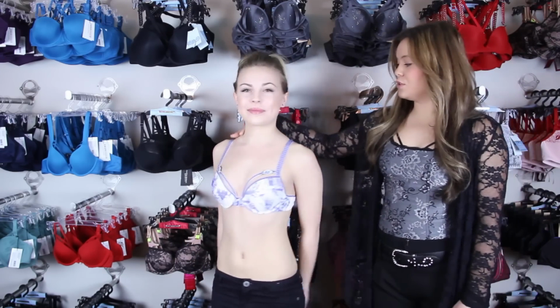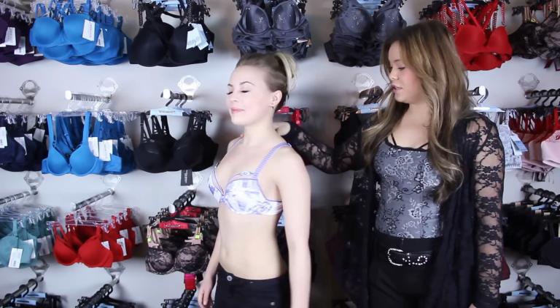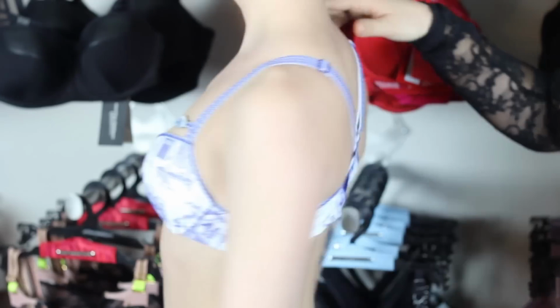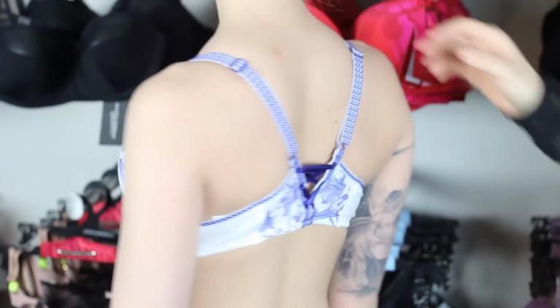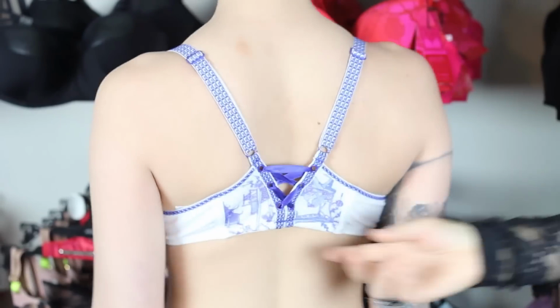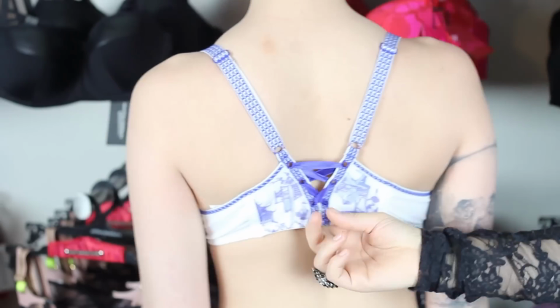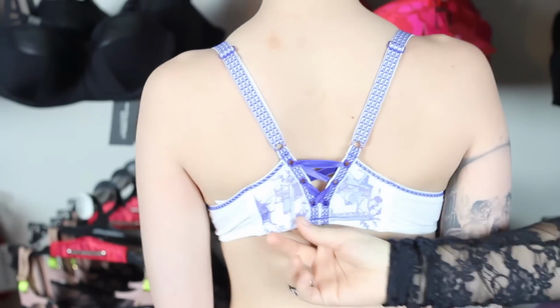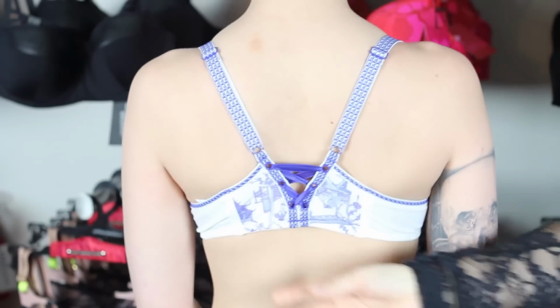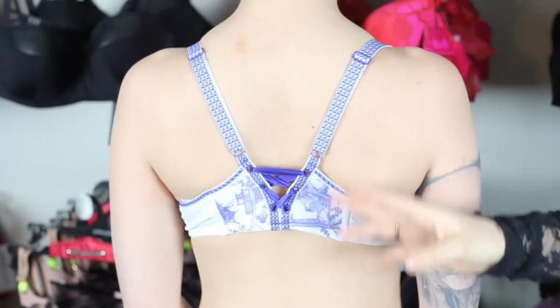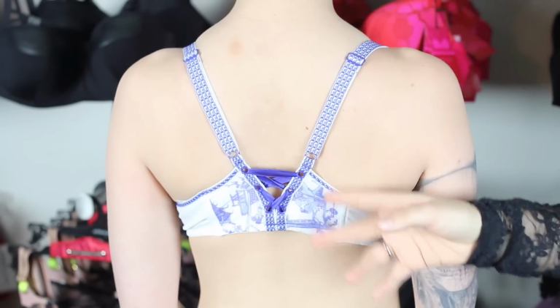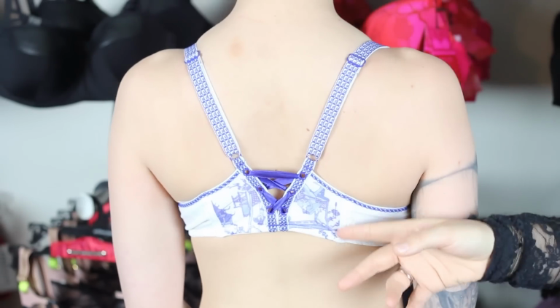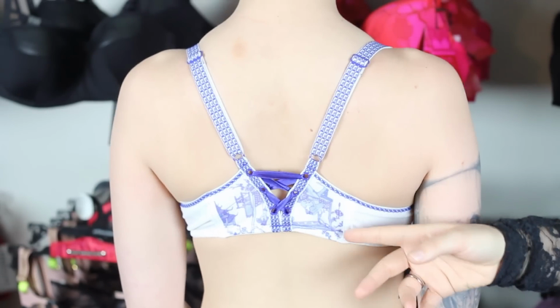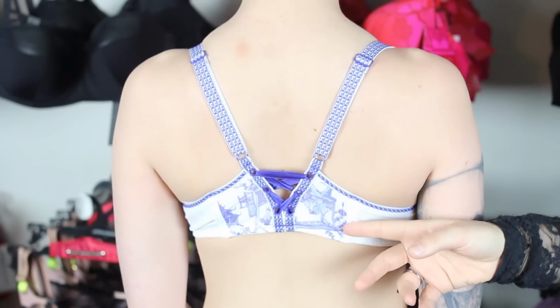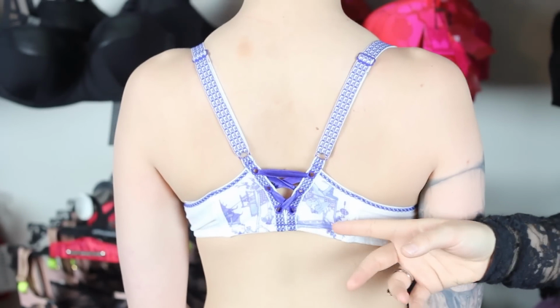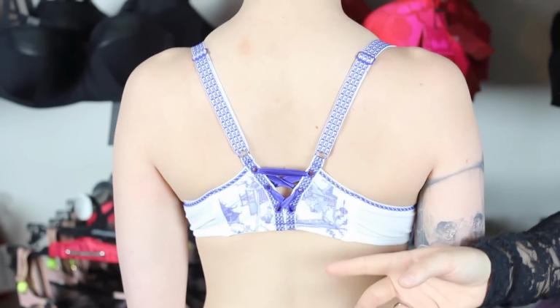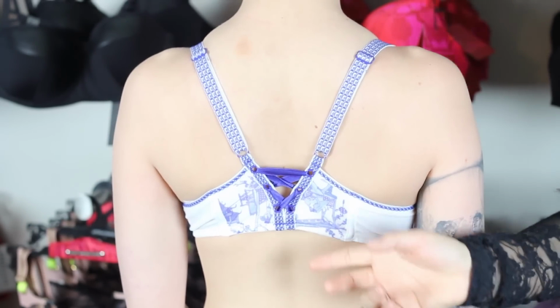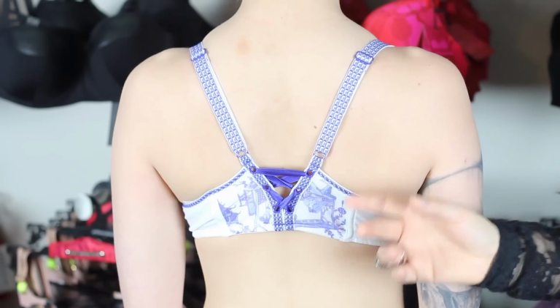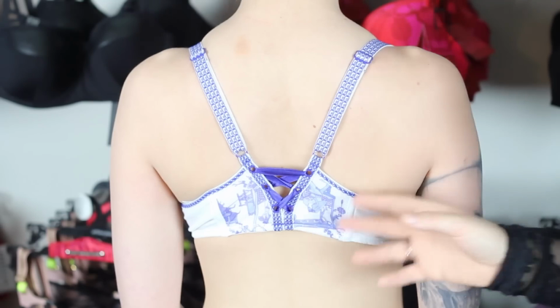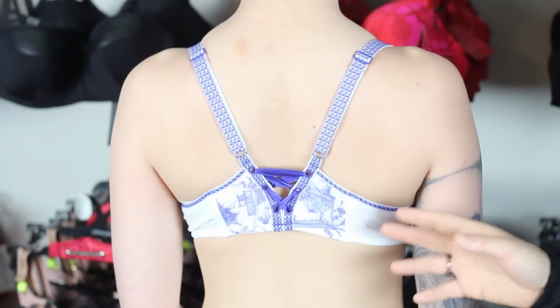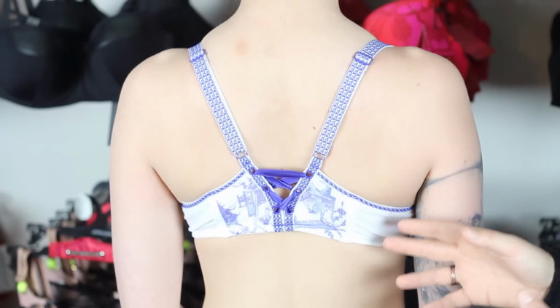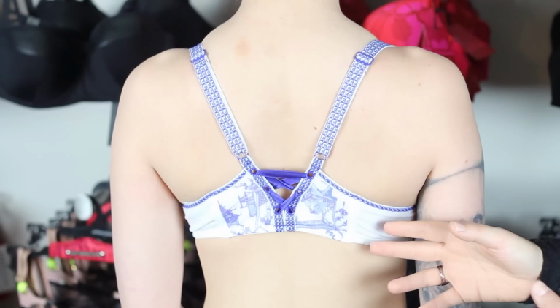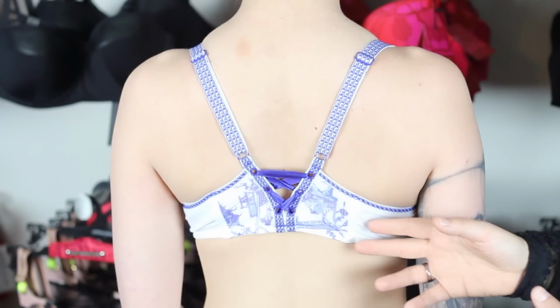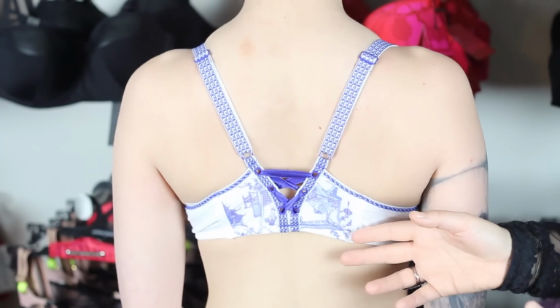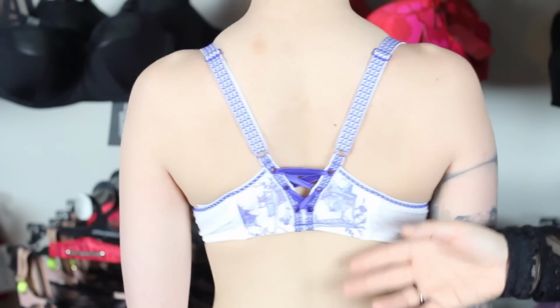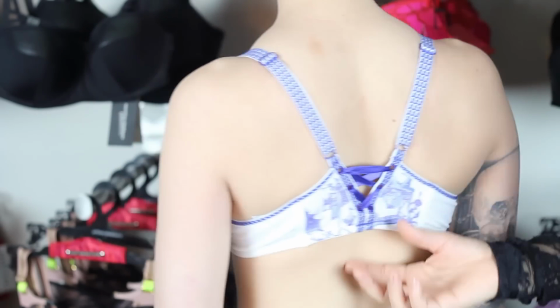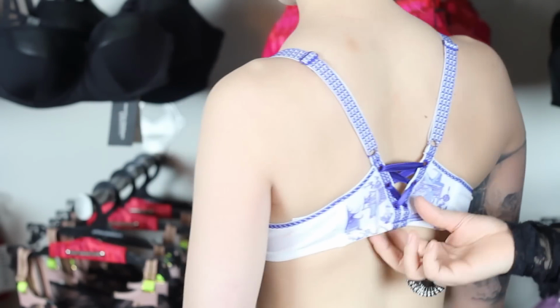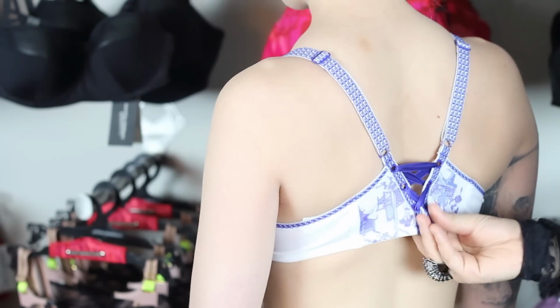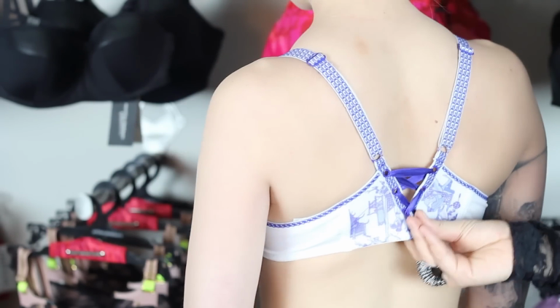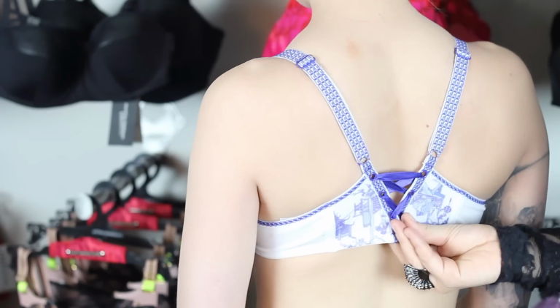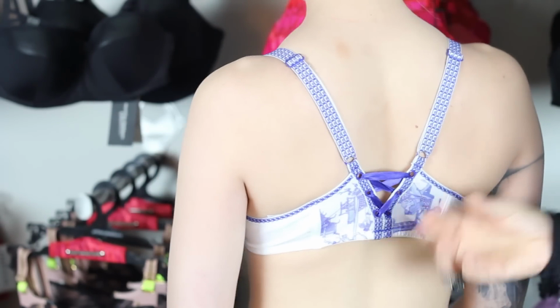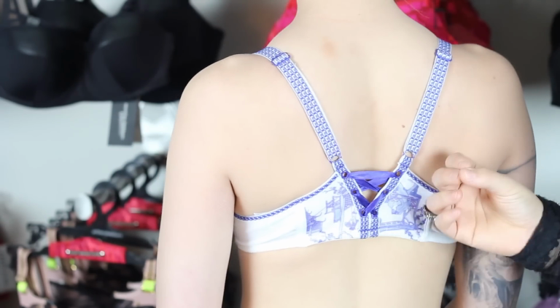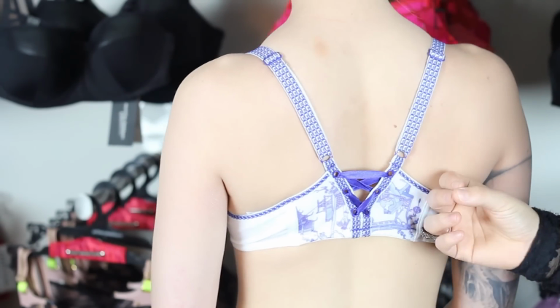Now, I want you to be aware that there is no adjustment in the back, so you need to be fitted correctly for this. But that is what allows for the great cleavage.